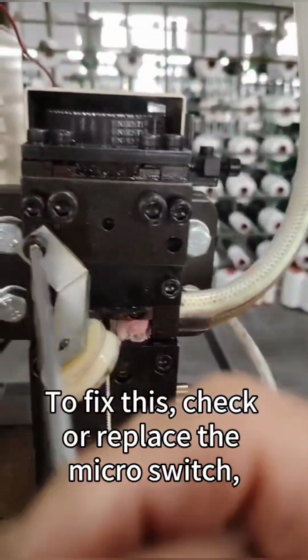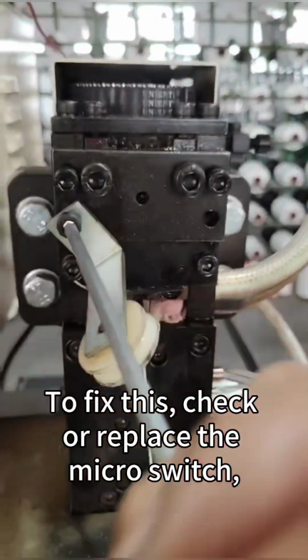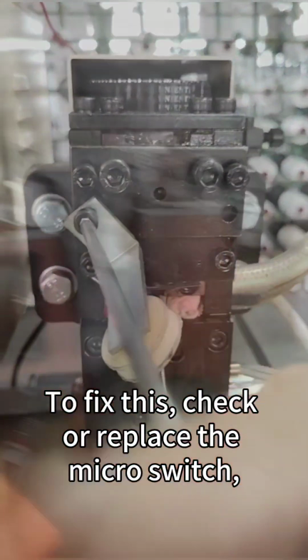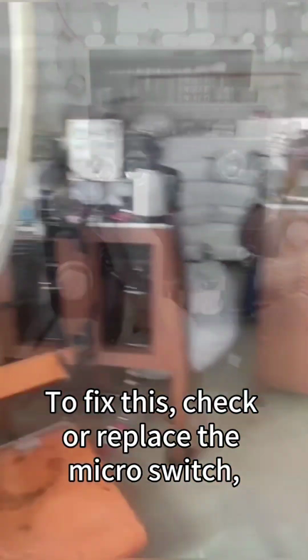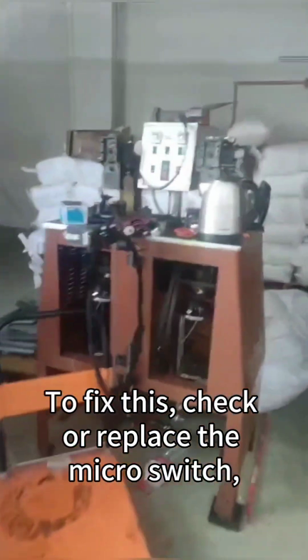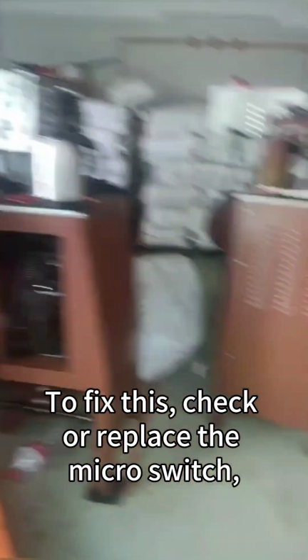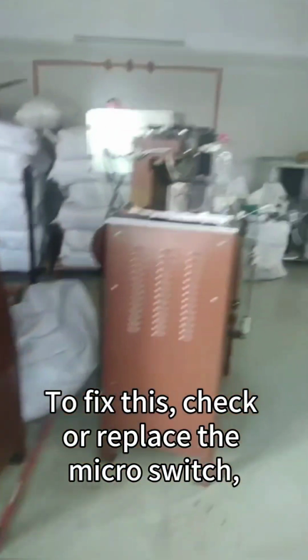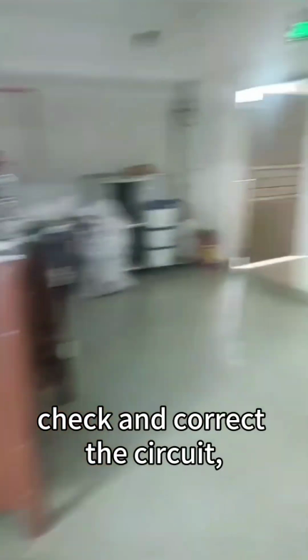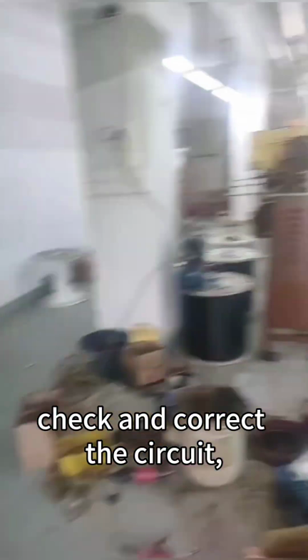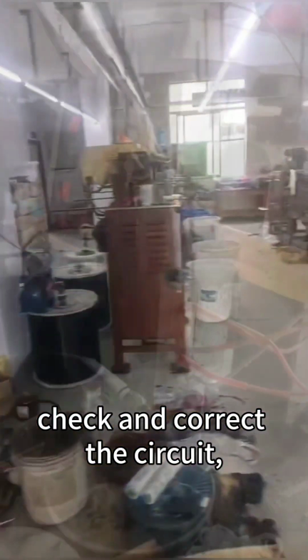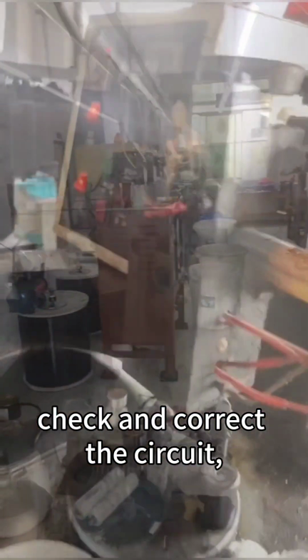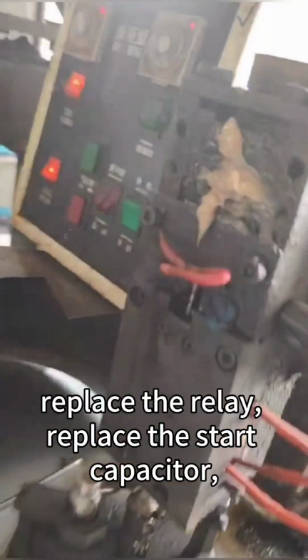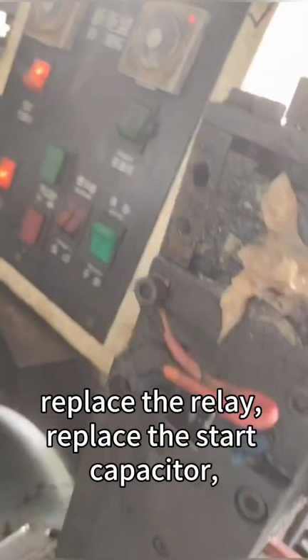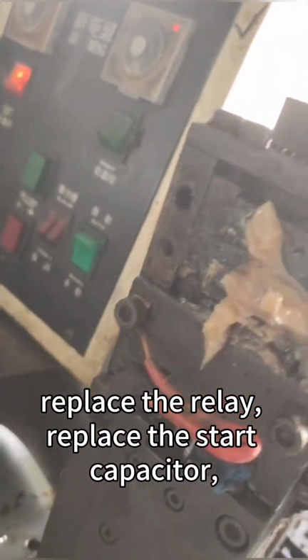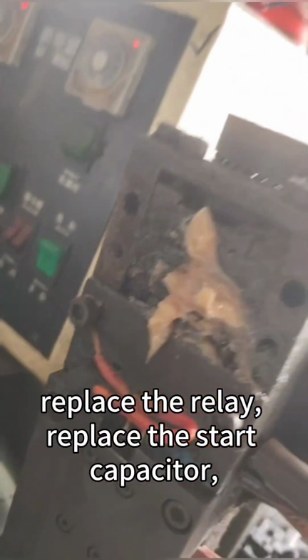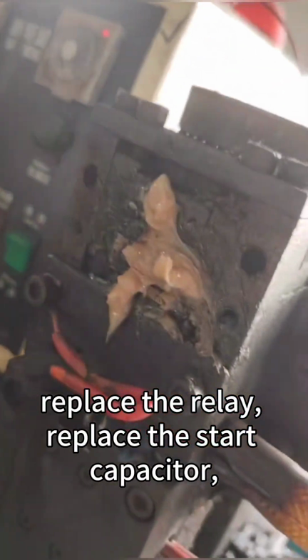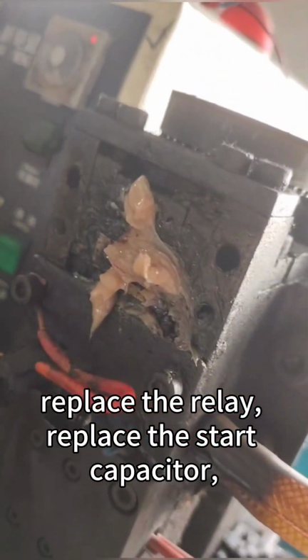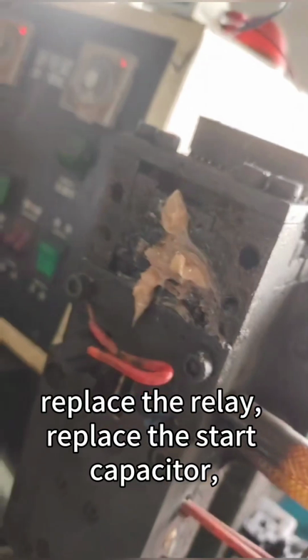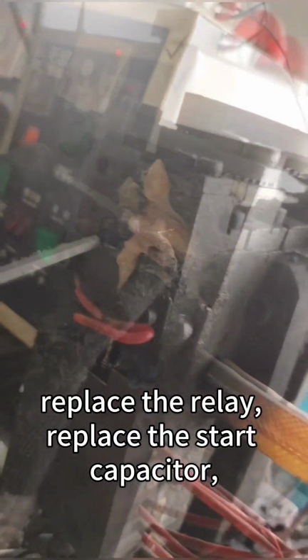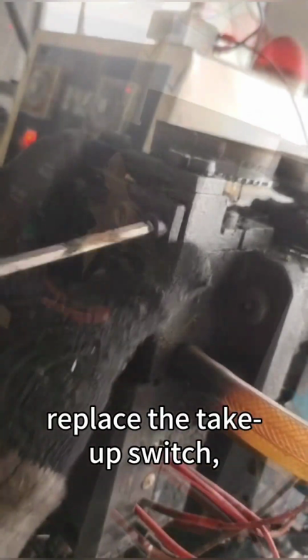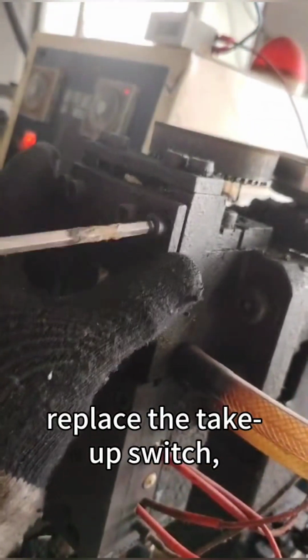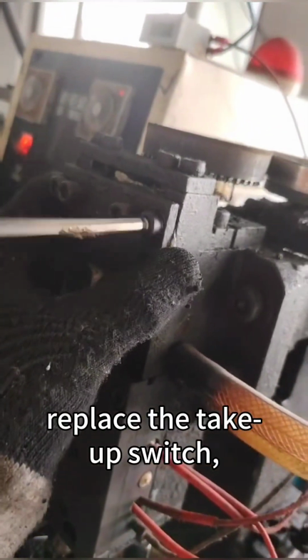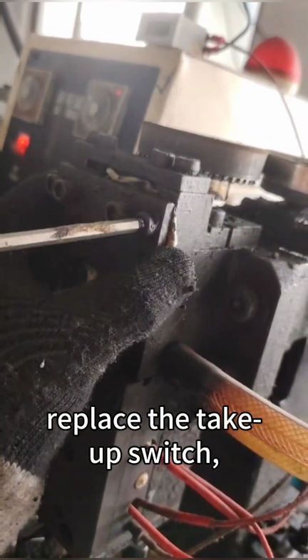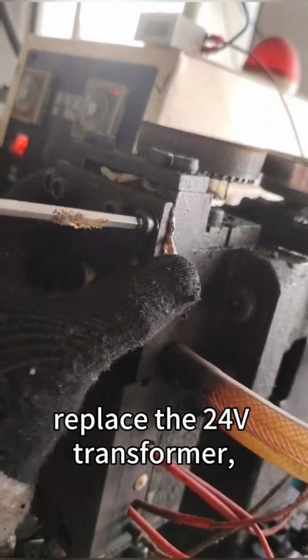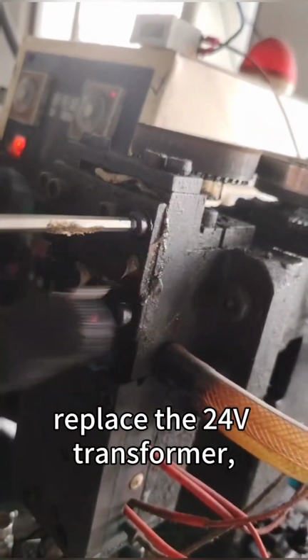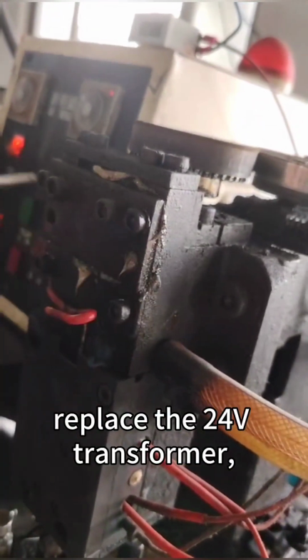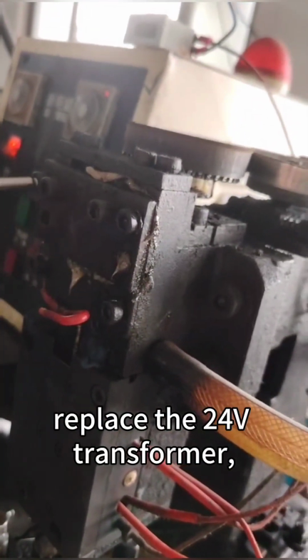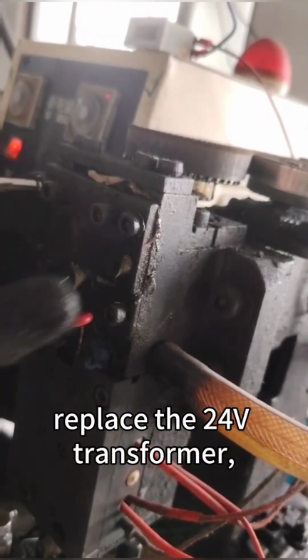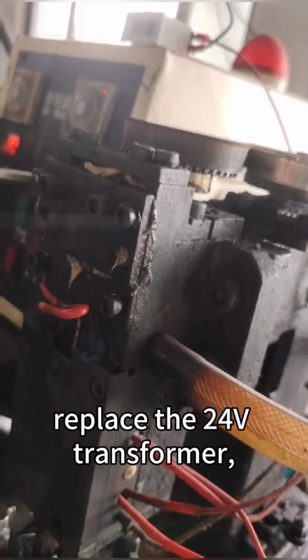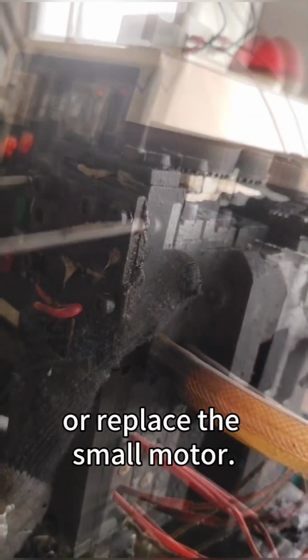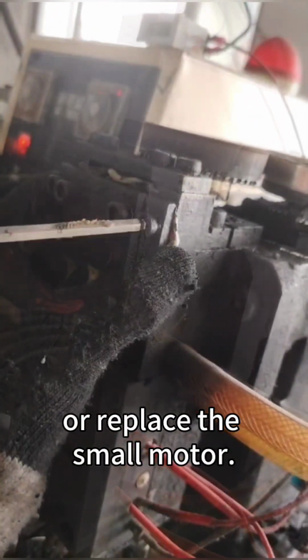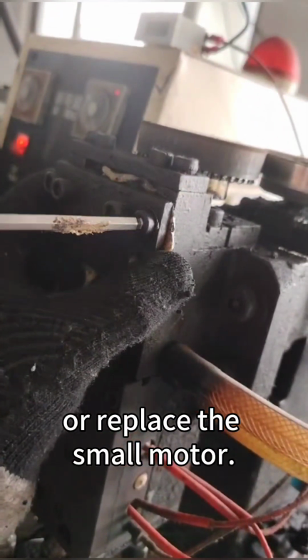To fix this, check or replace the micro switch, check and correct the circuit, replace the relay, replace the start capacitor, replace the take-up switch, replace the 24 volts transformer, or replace the small motor.